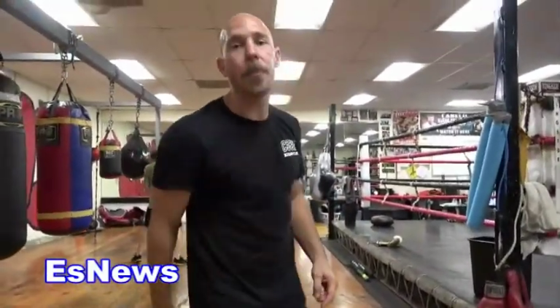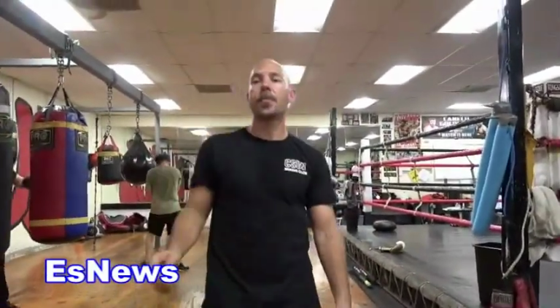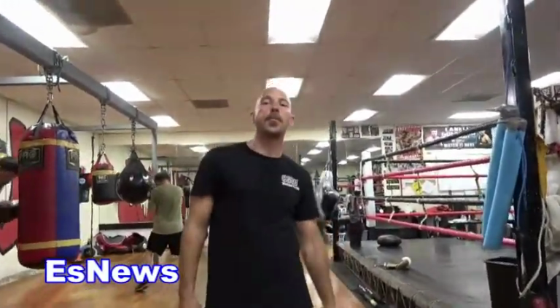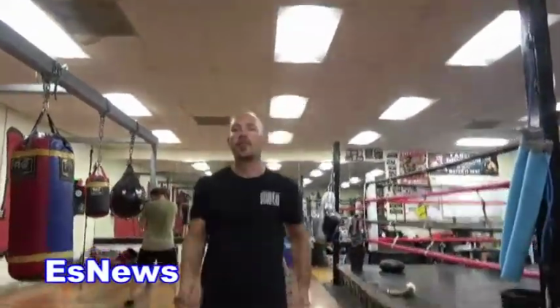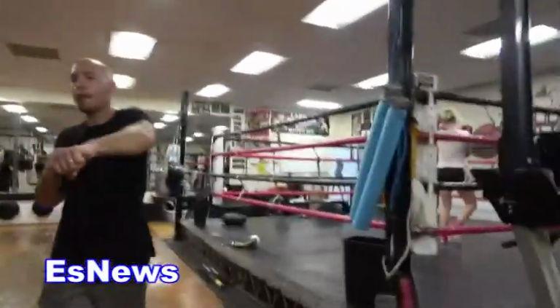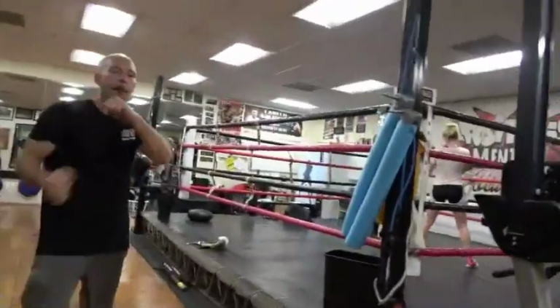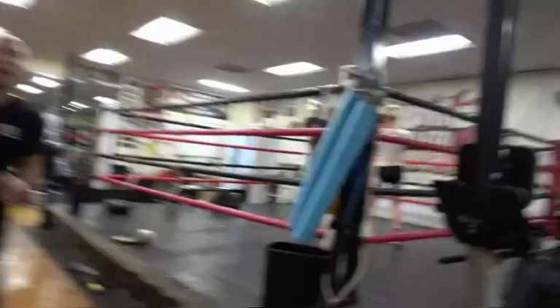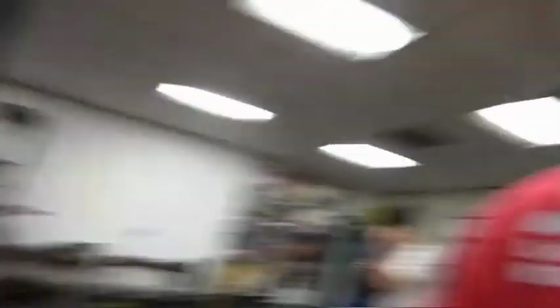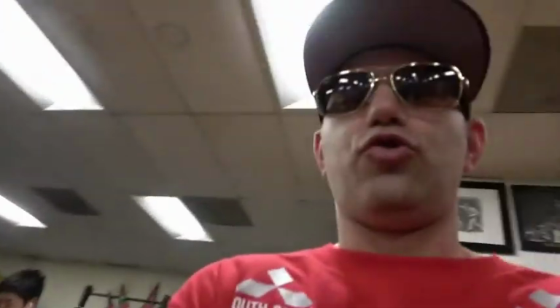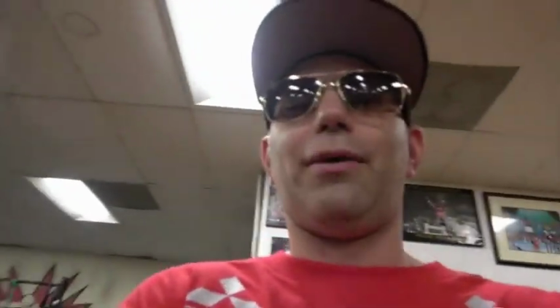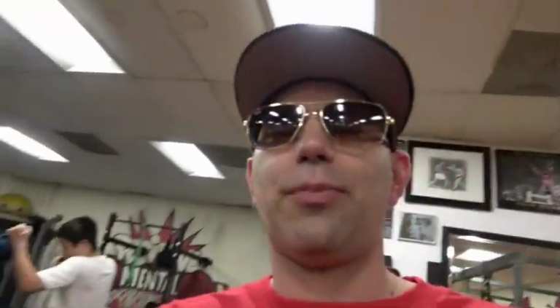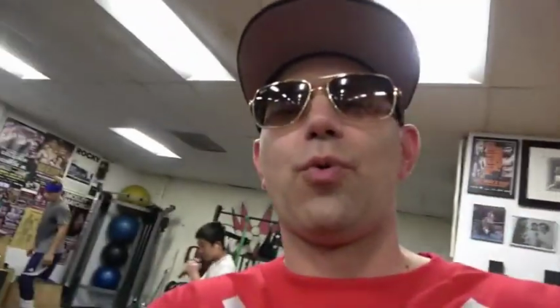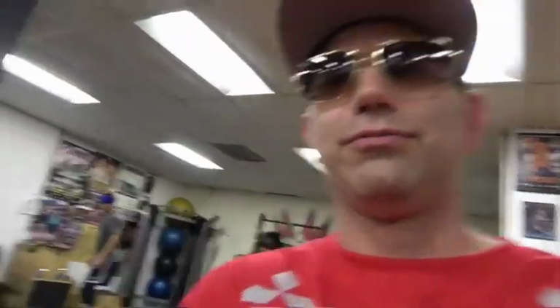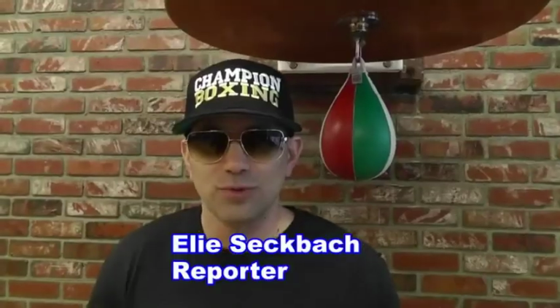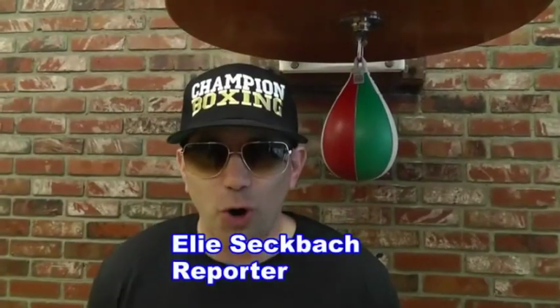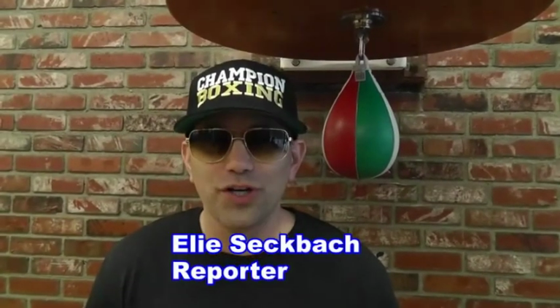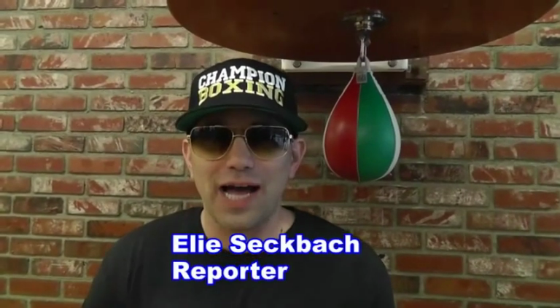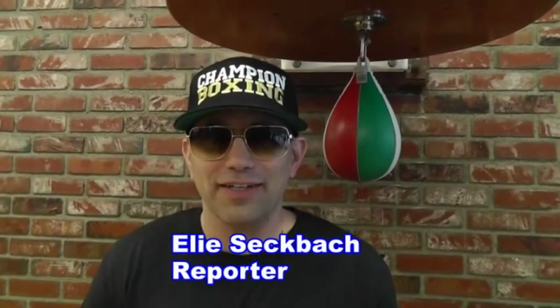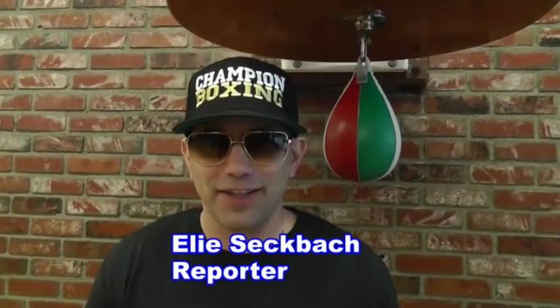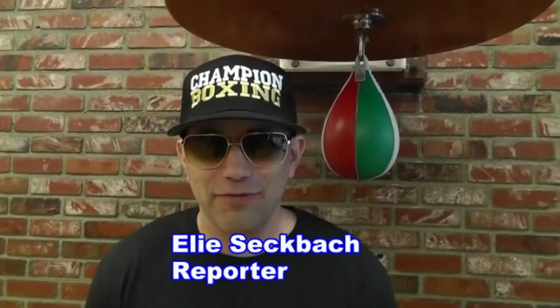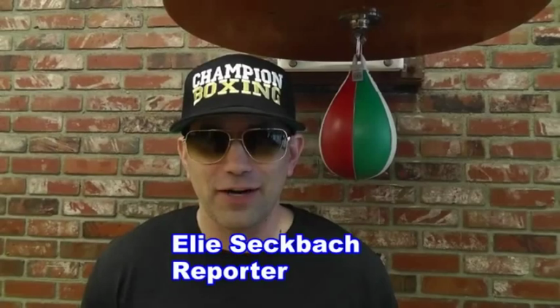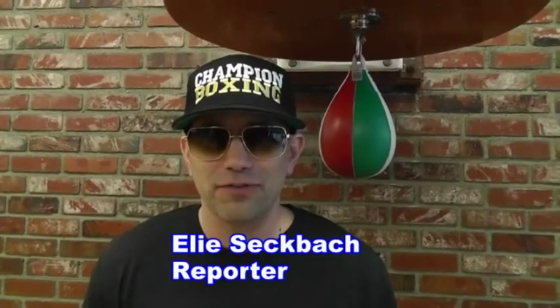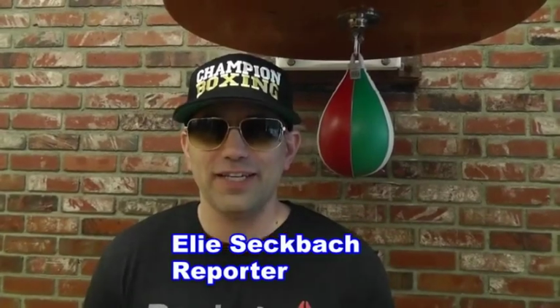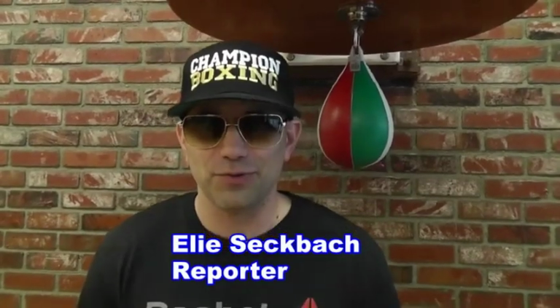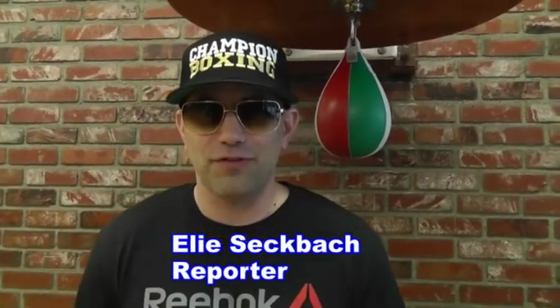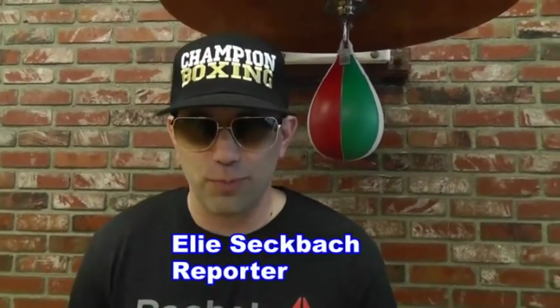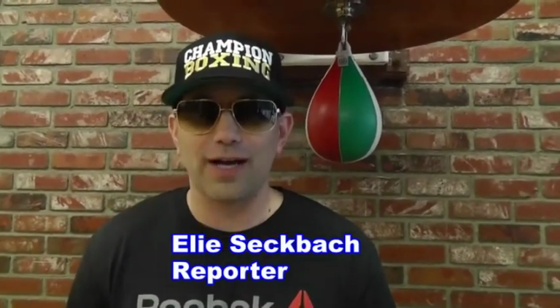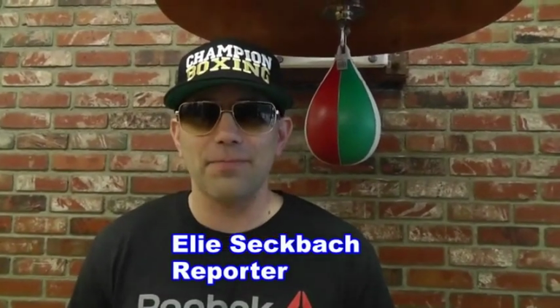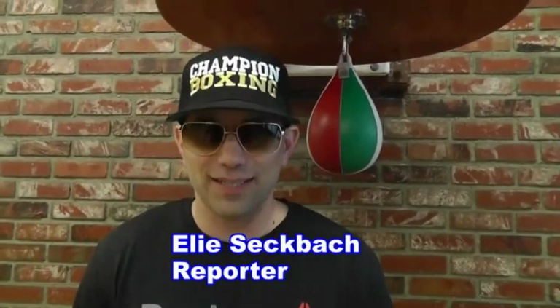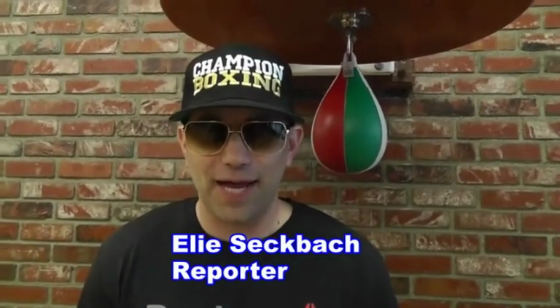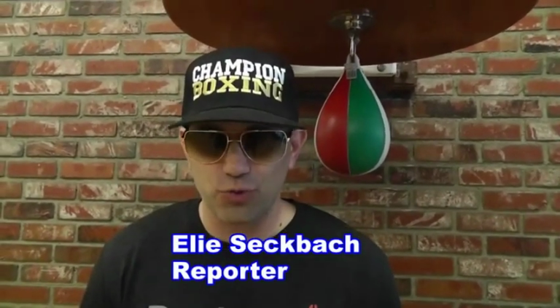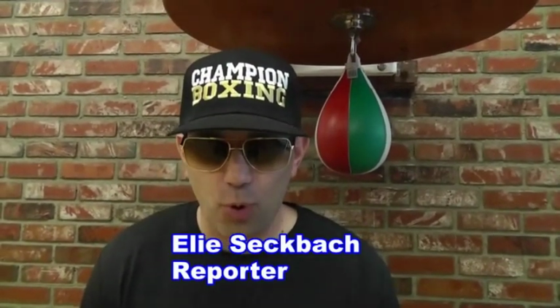There you have it — Brandon Krause. Hope this helps you guys. ESNews Reporting. I'm Elie Secback reporting. Another great video for ESNews, for ESNewsReporting.com.